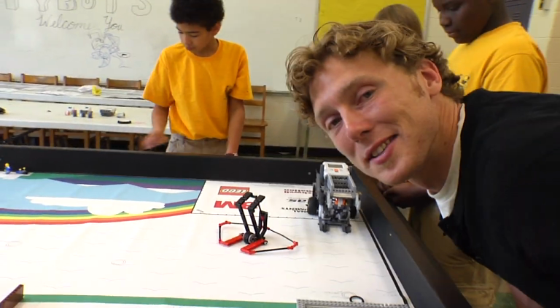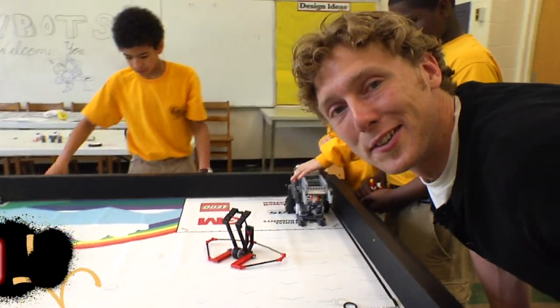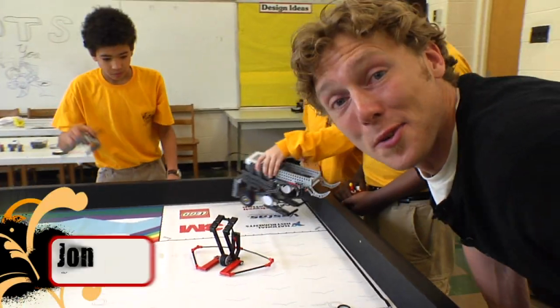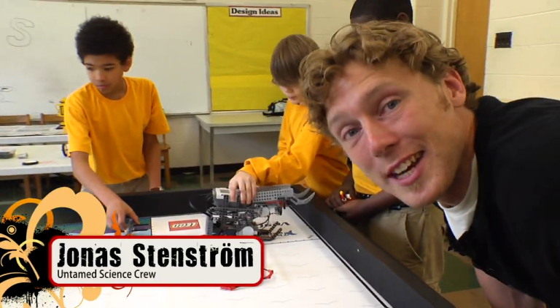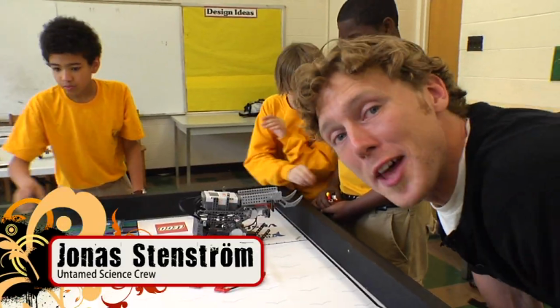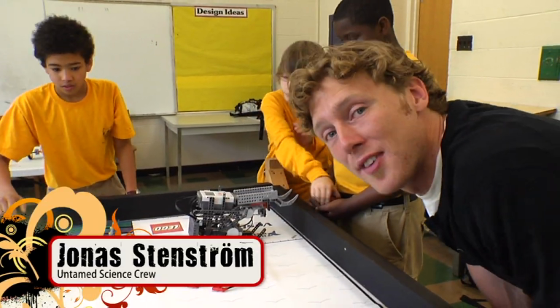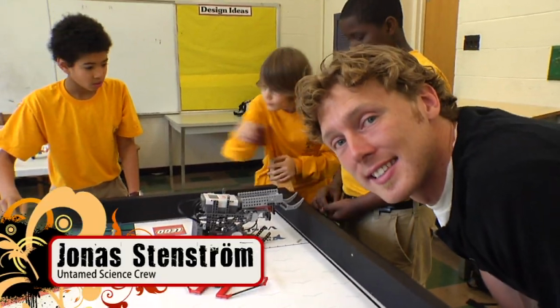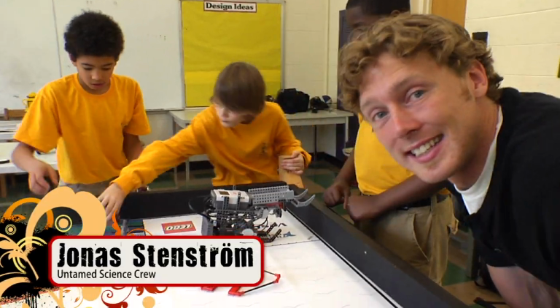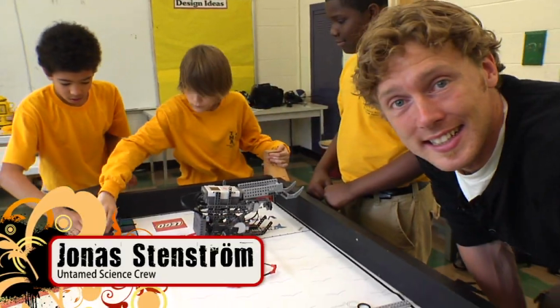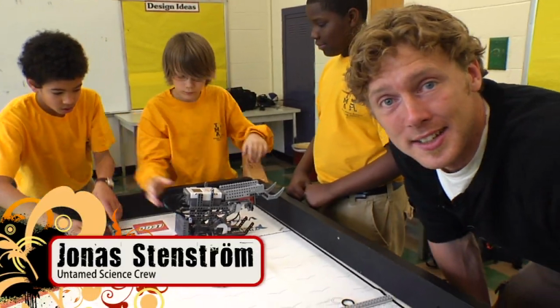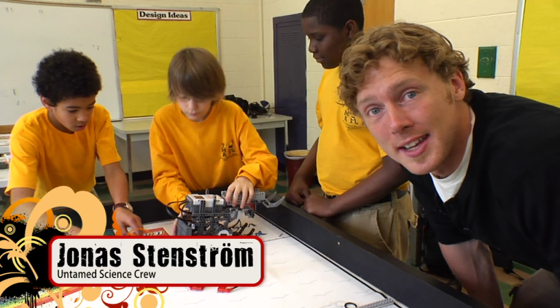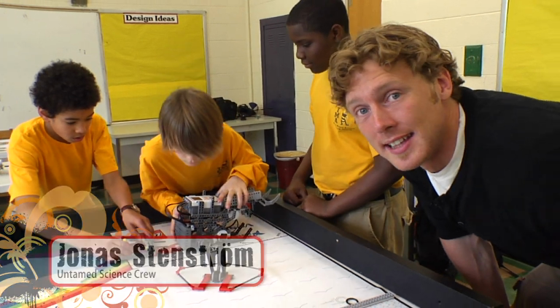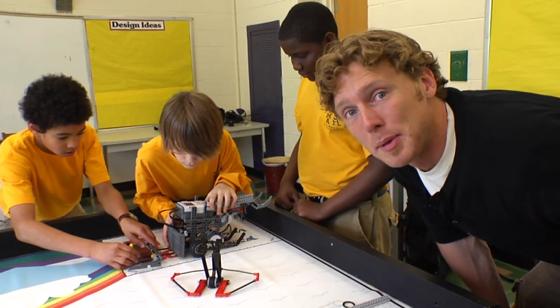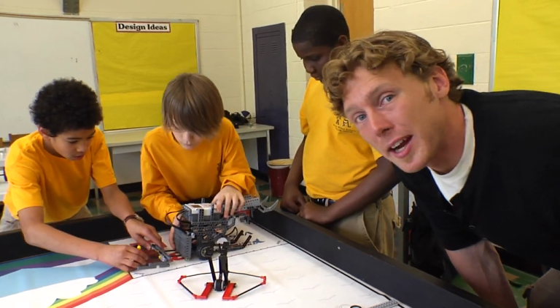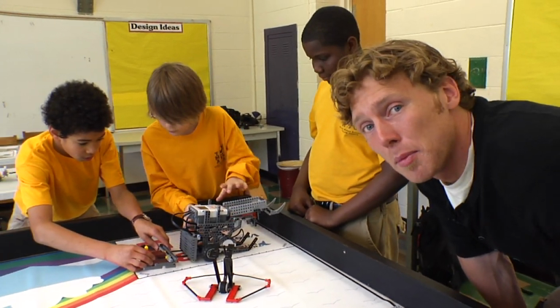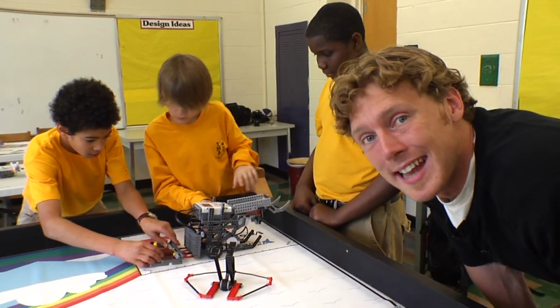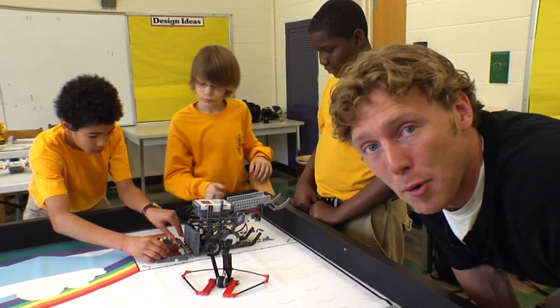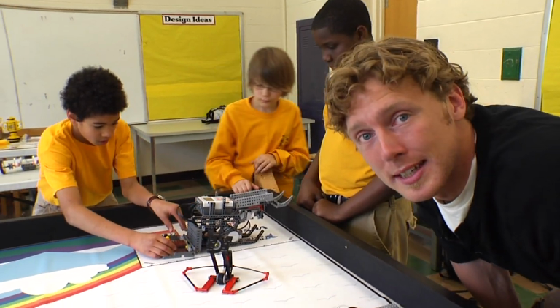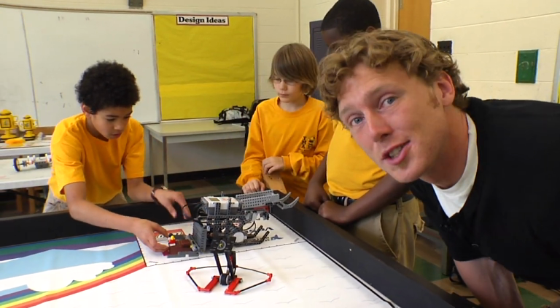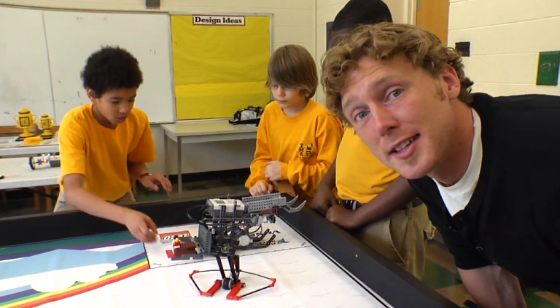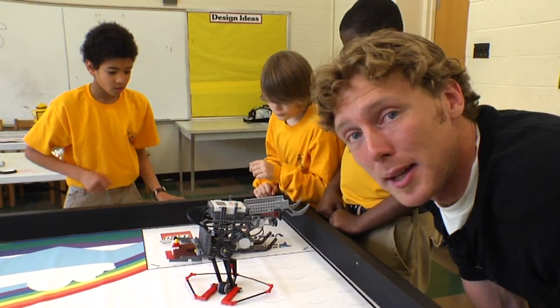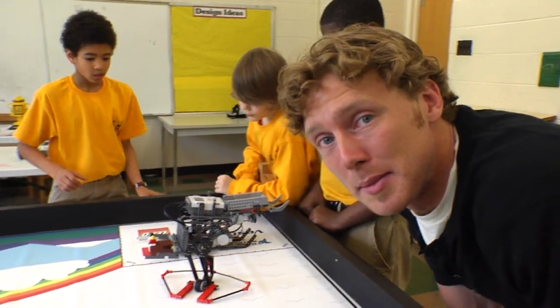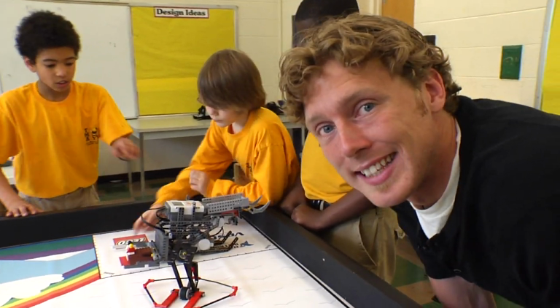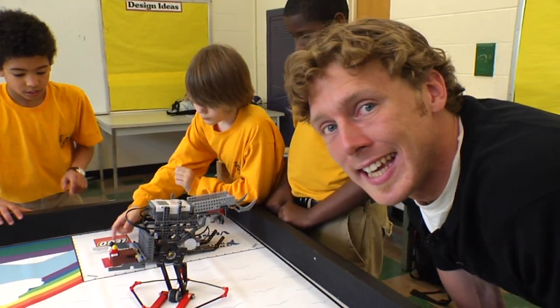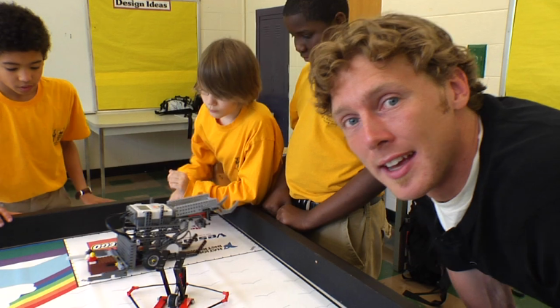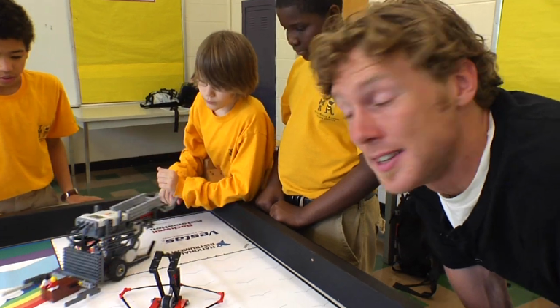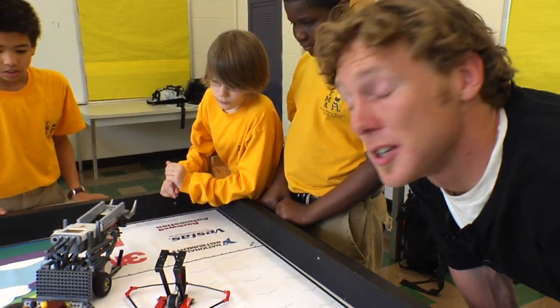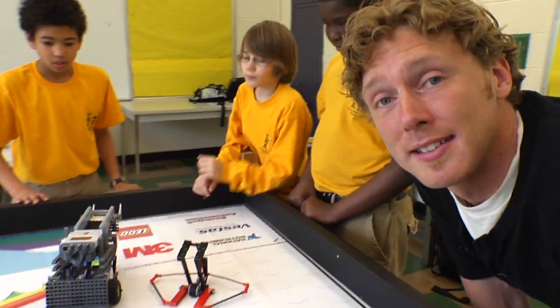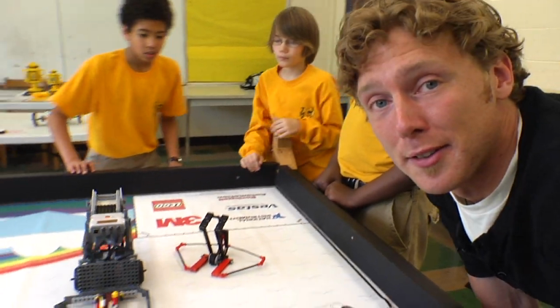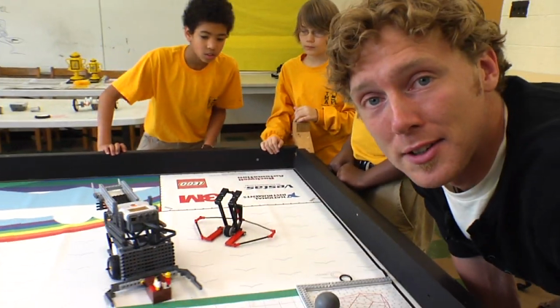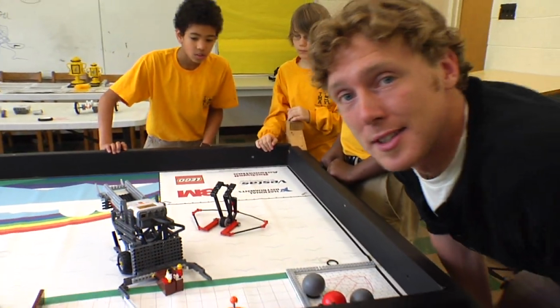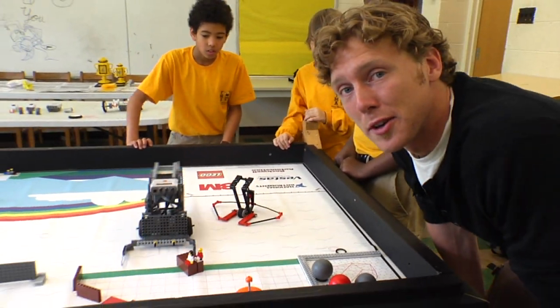Robot technology is growing incredibly fast. Scientists are even today developing microscopic nanorobots that can be inserted into your bloodstream and seek out dangerous bacteria and viruses and destroy them.